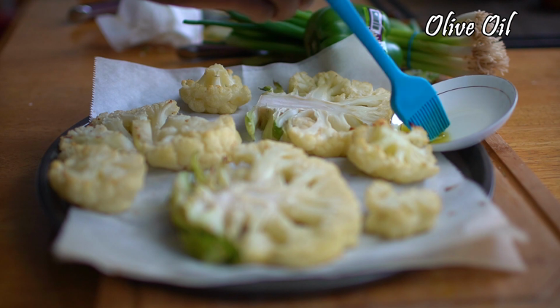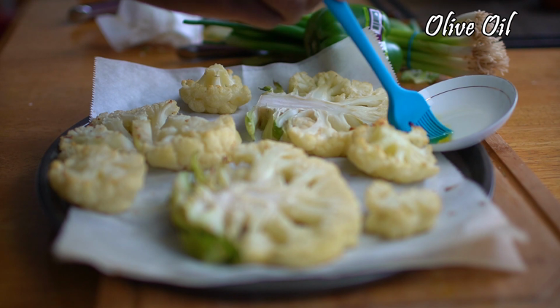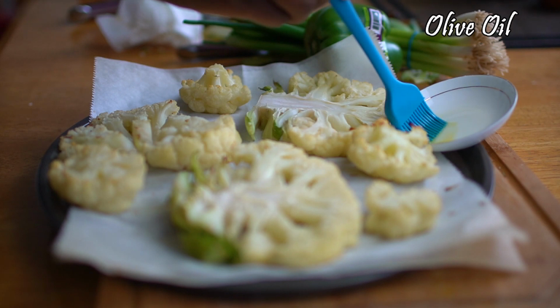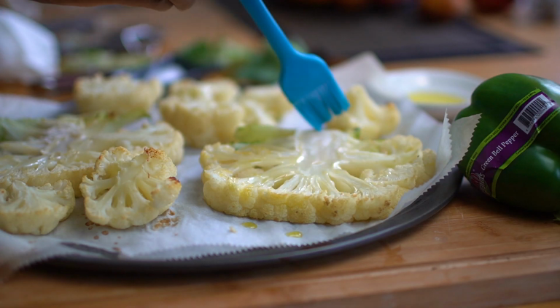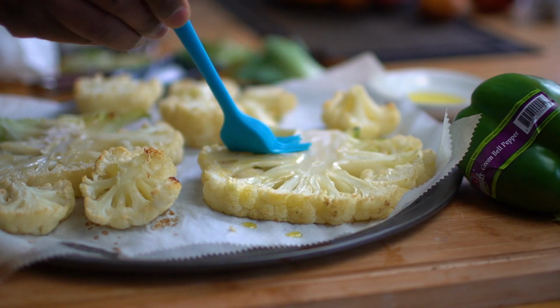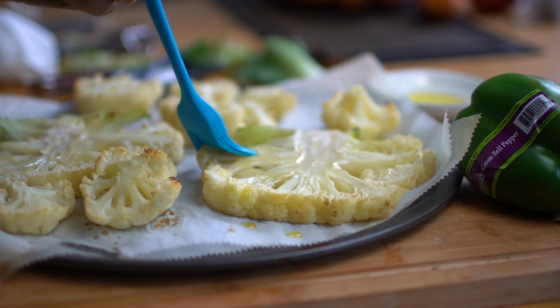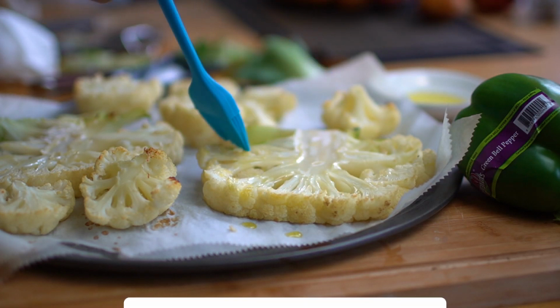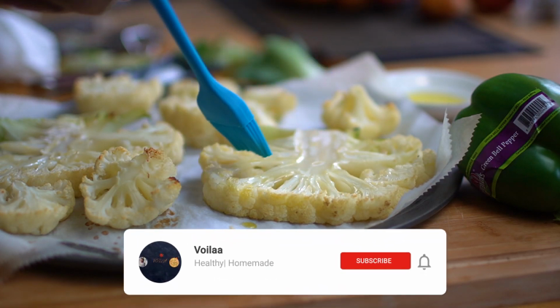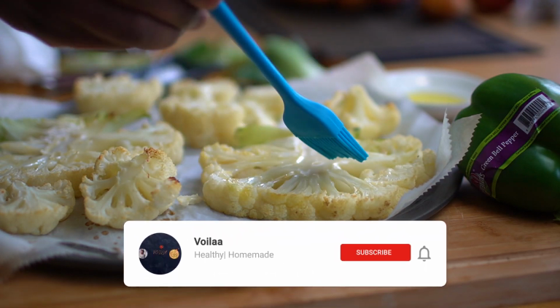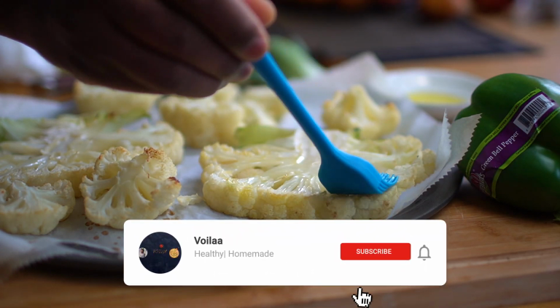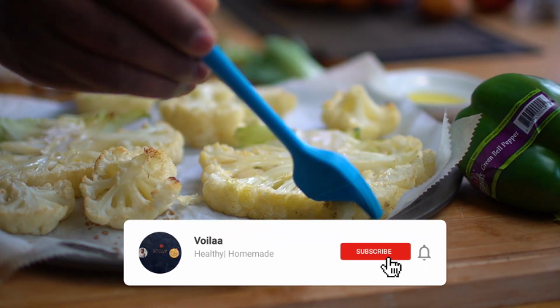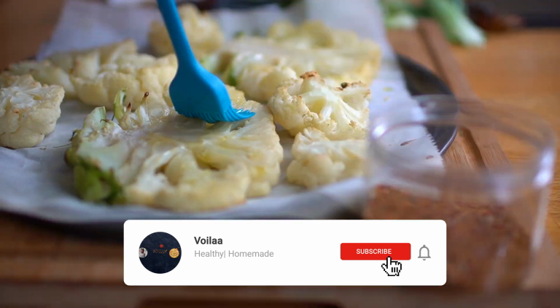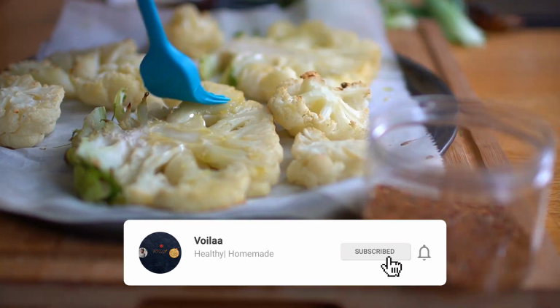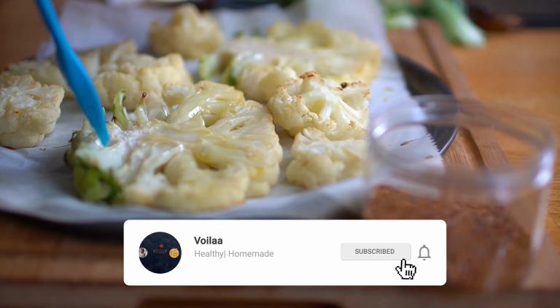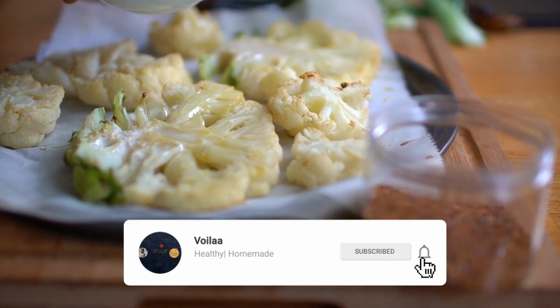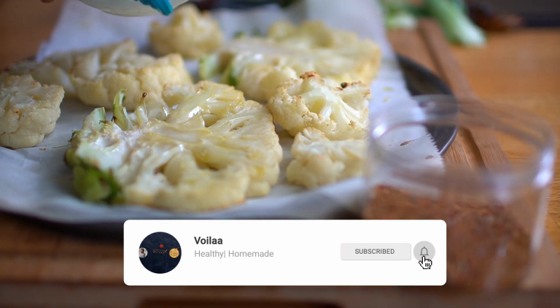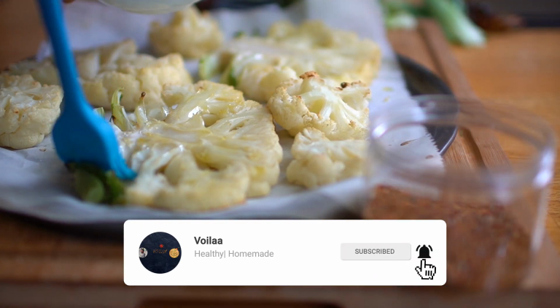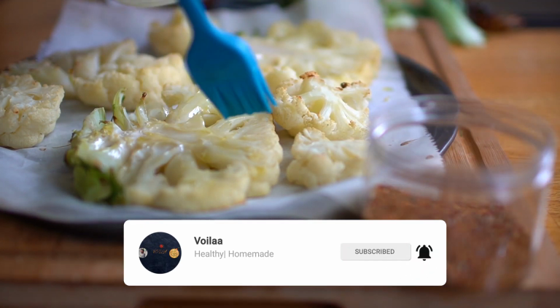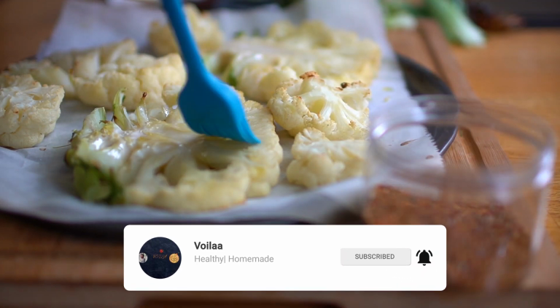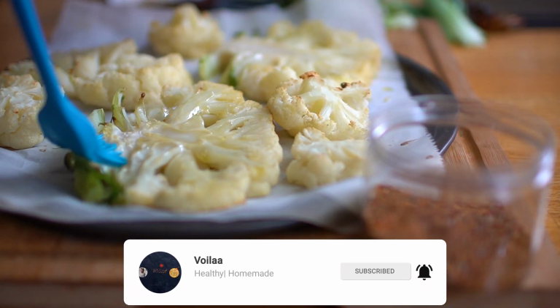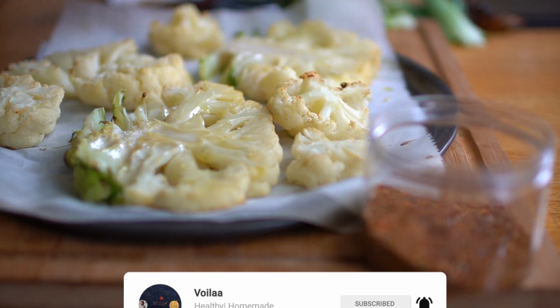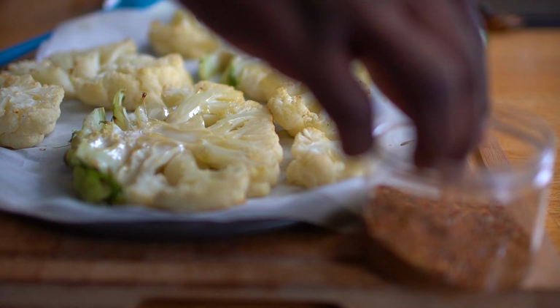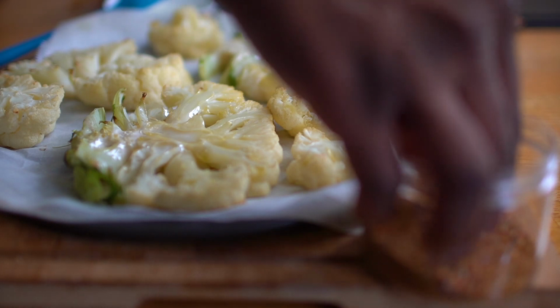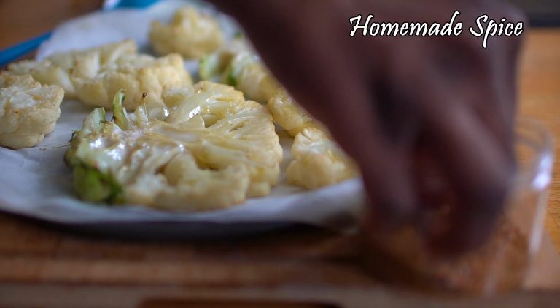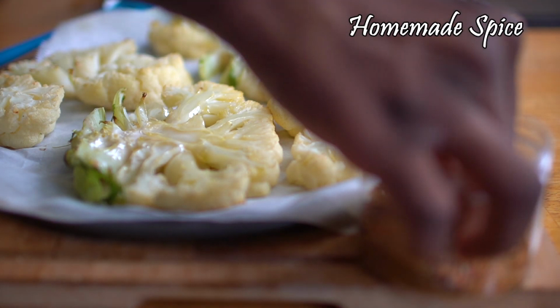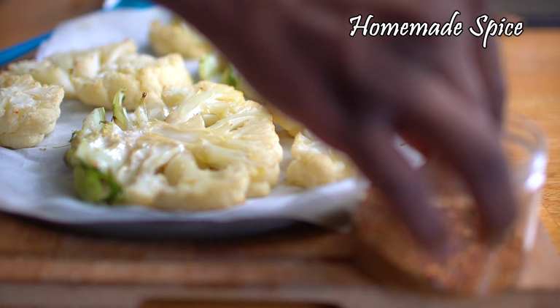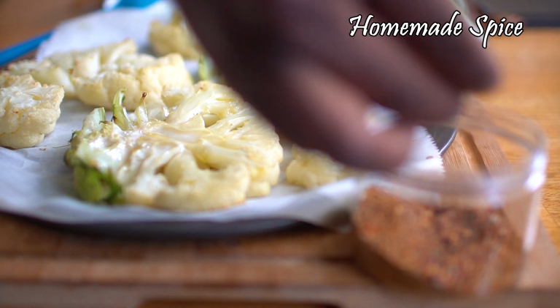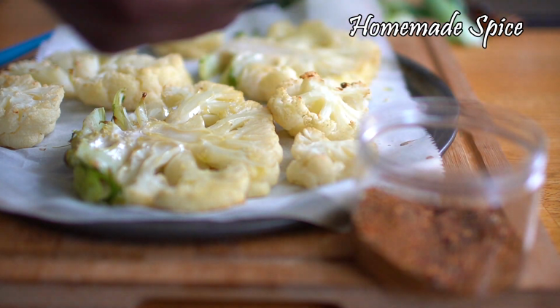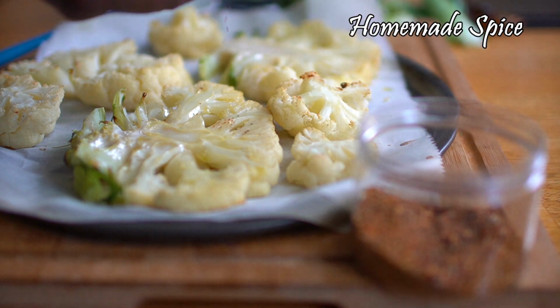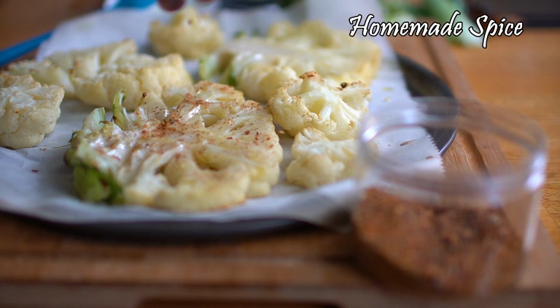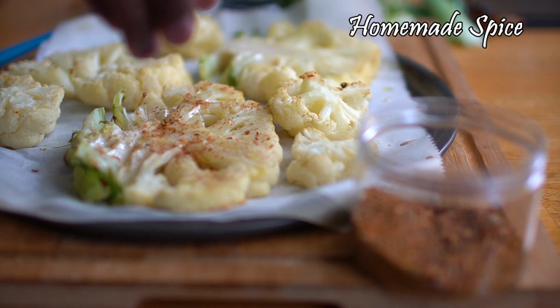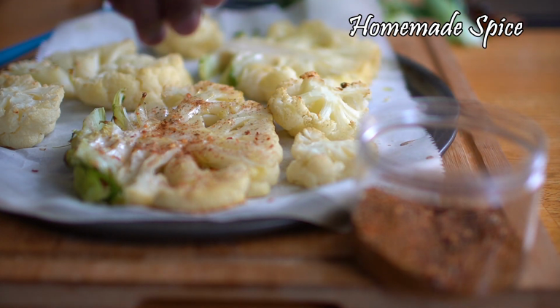Now we have to move on to the heat. The heat is very light and it's really cool. It's good — we get to the heat.